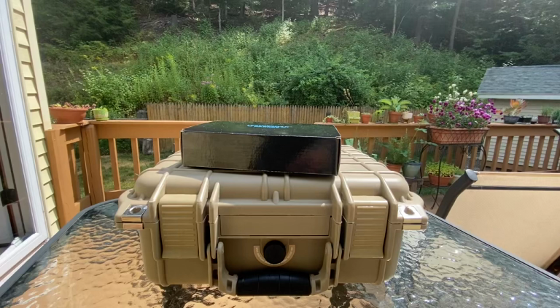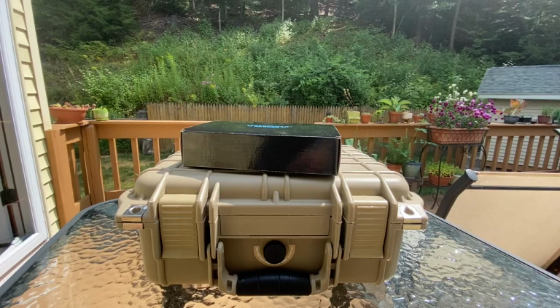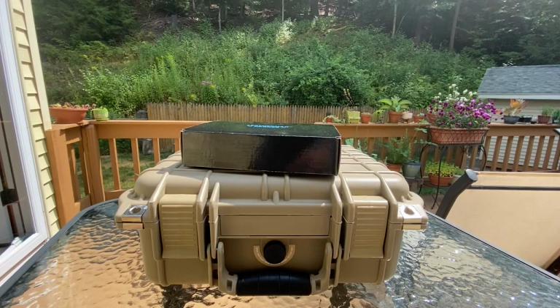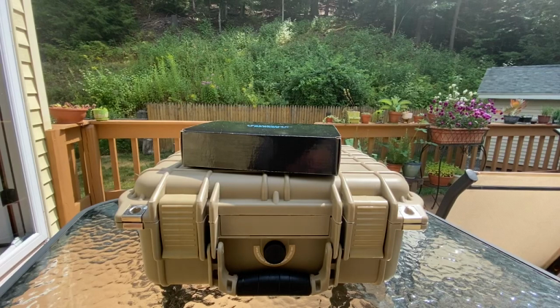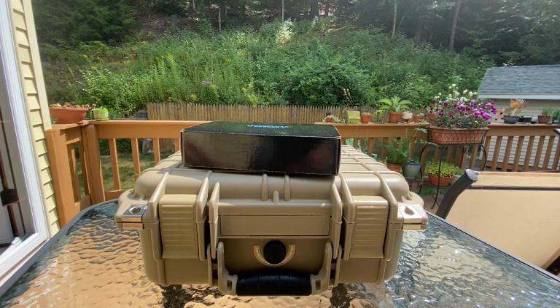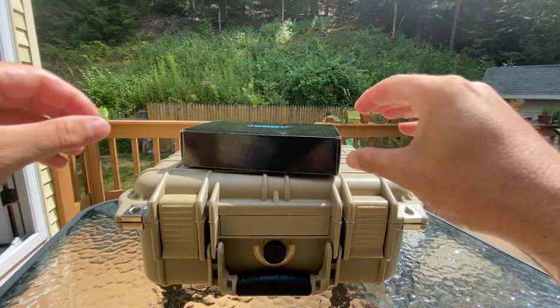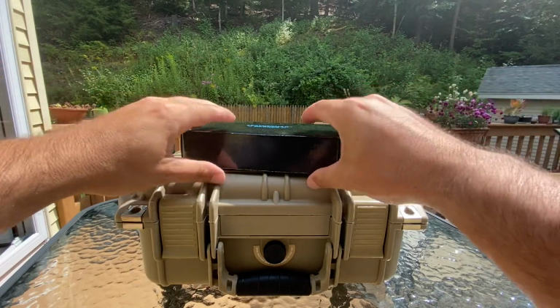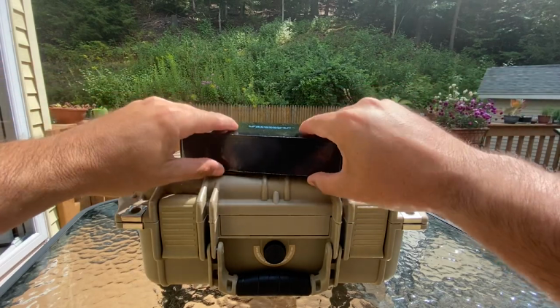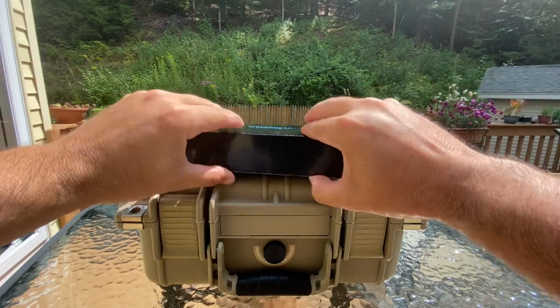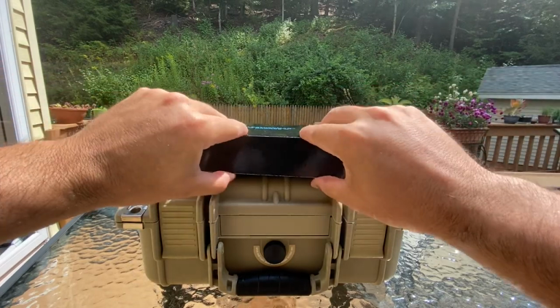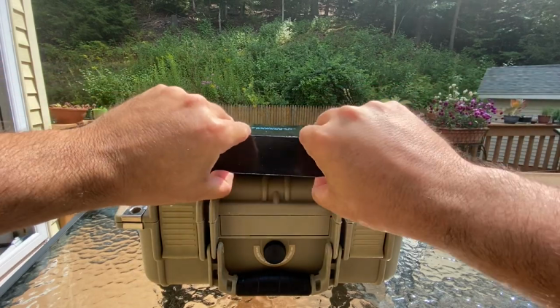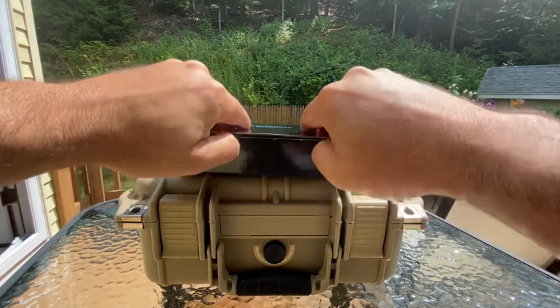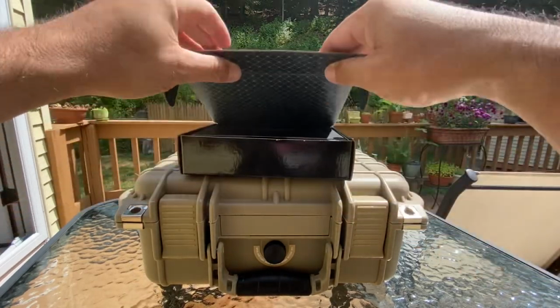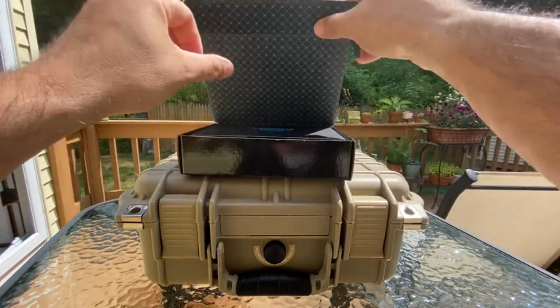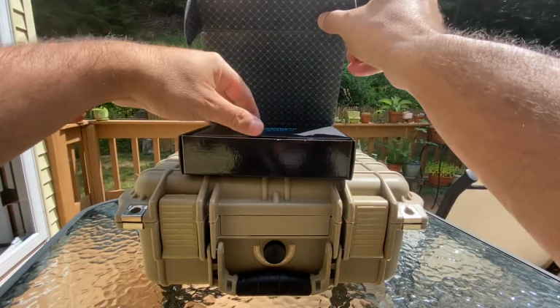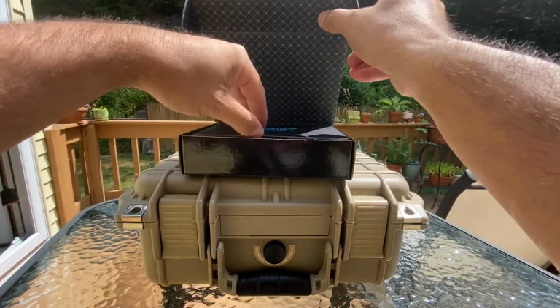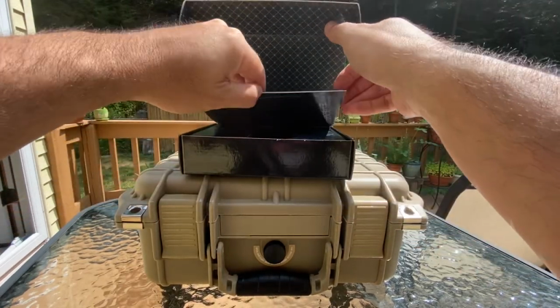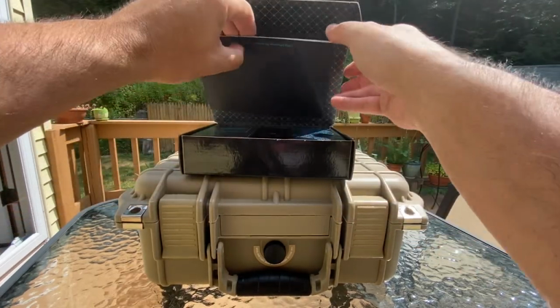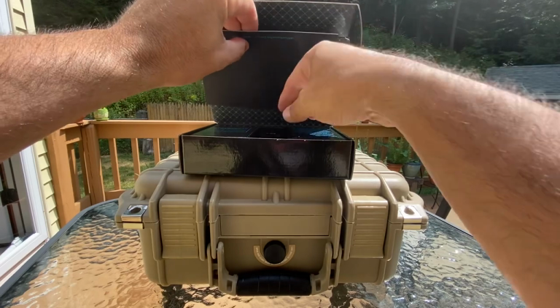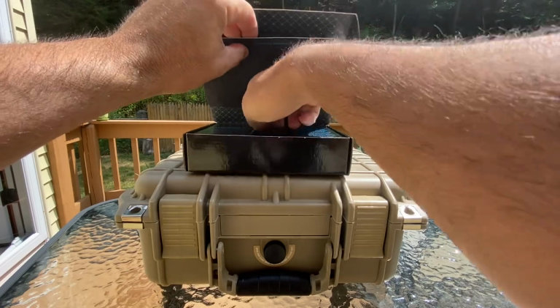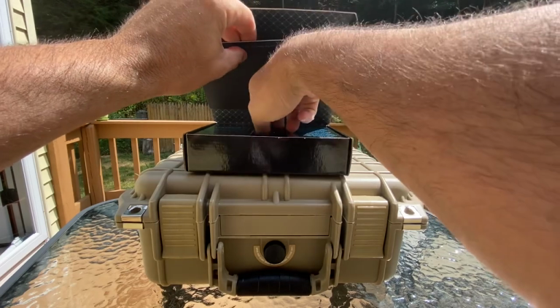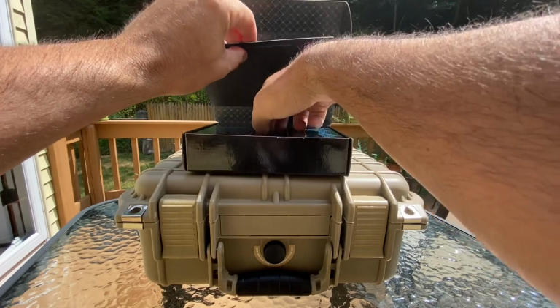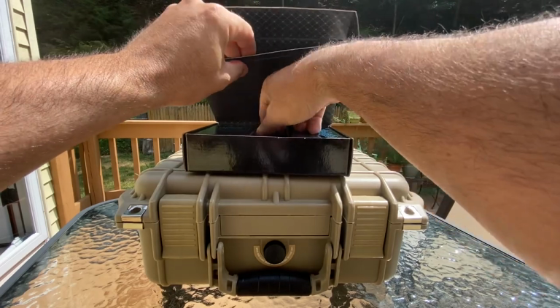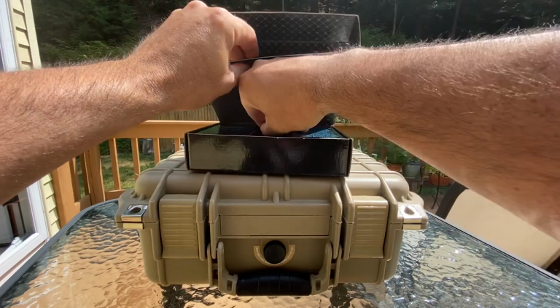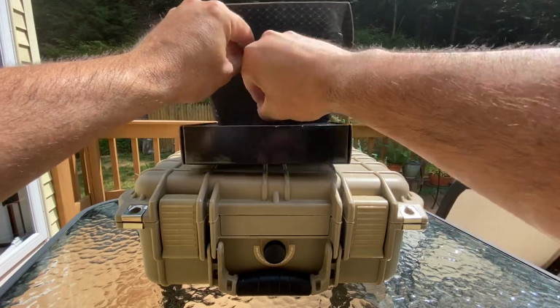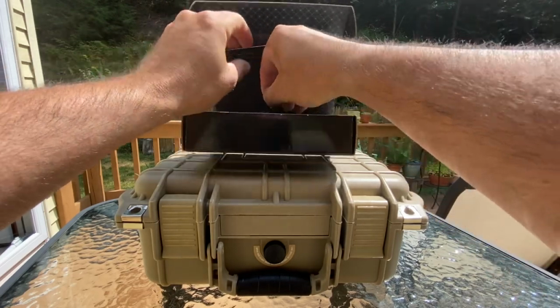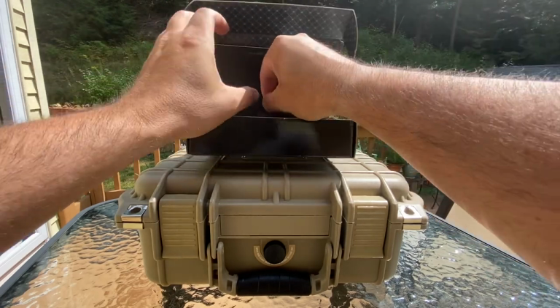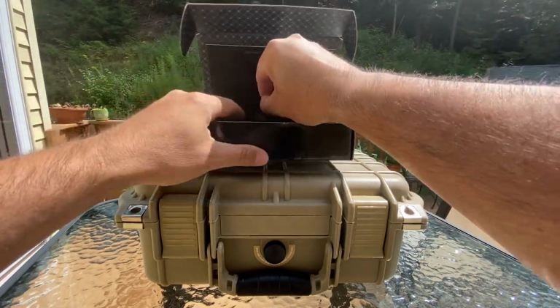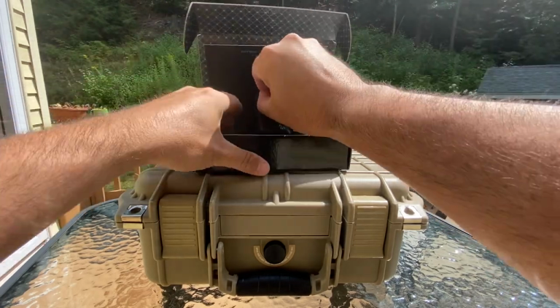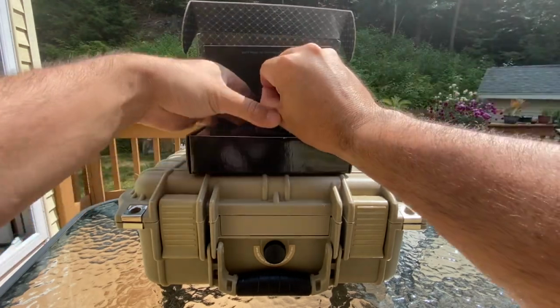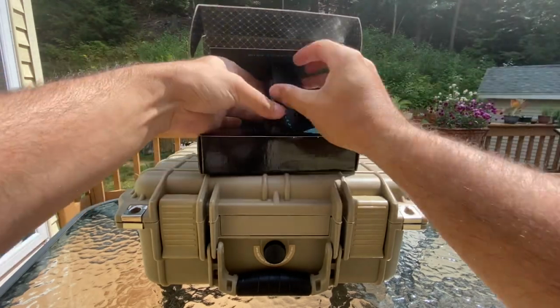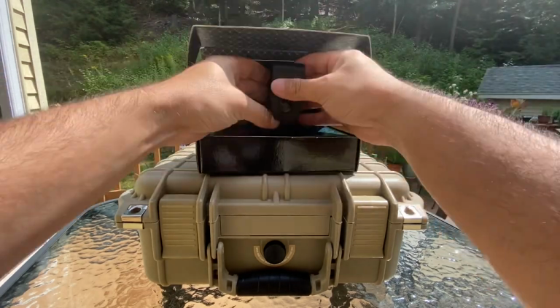Let's check out my most expensive multi-tools I own. This would be both Leathermans, and I got an honorable mention too.